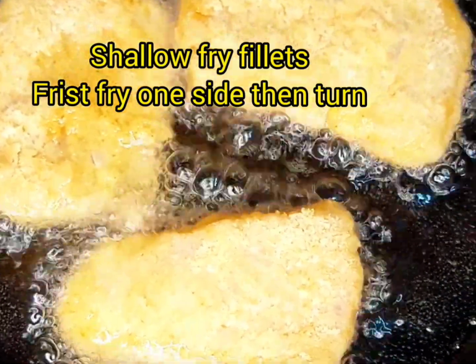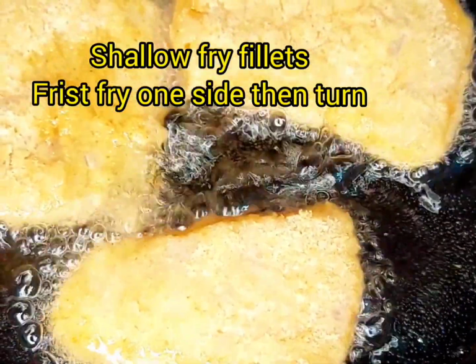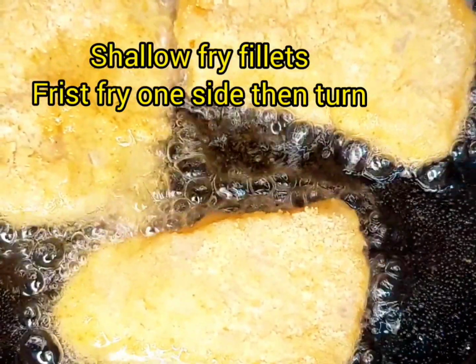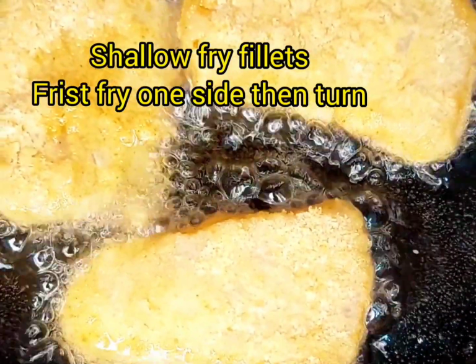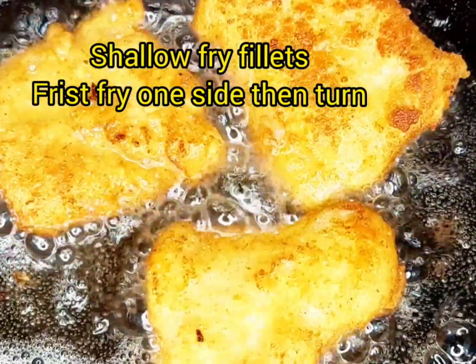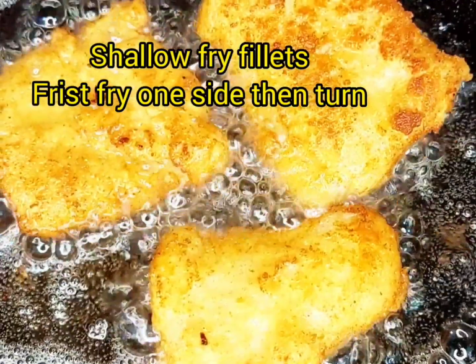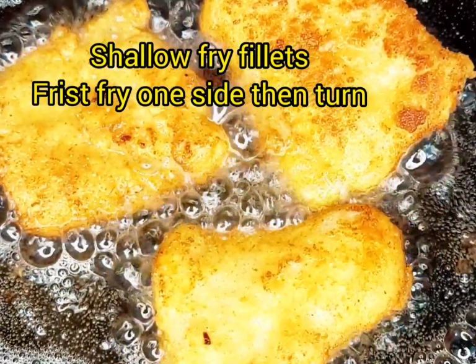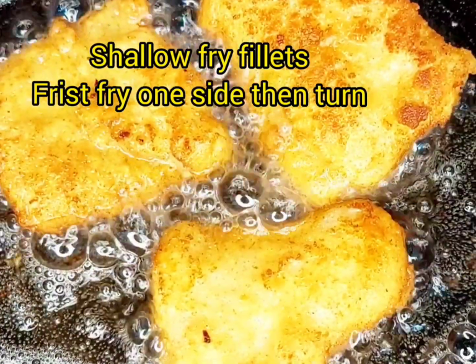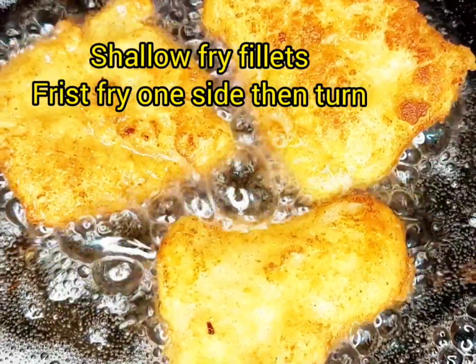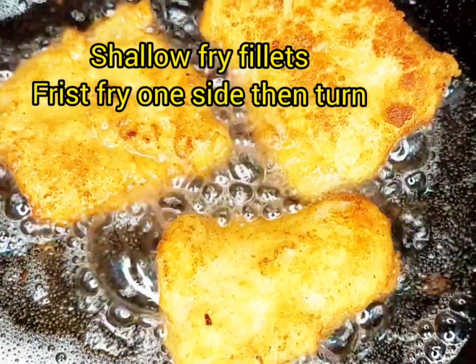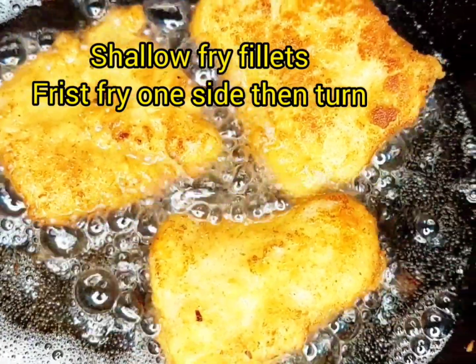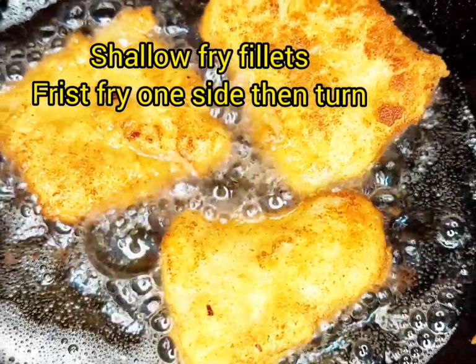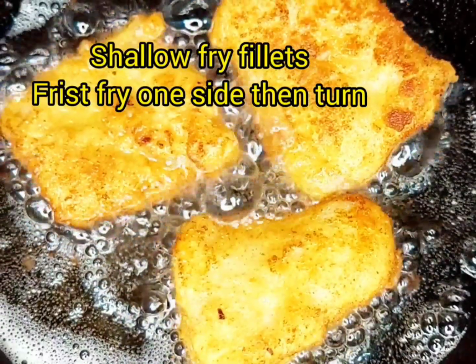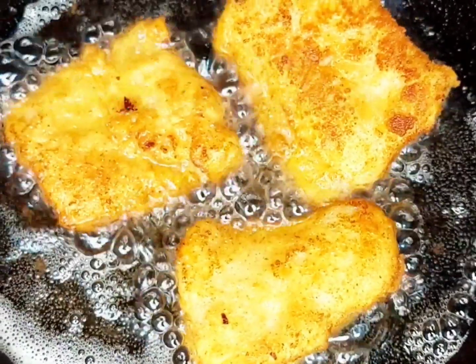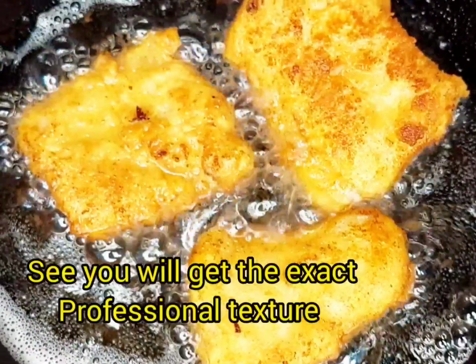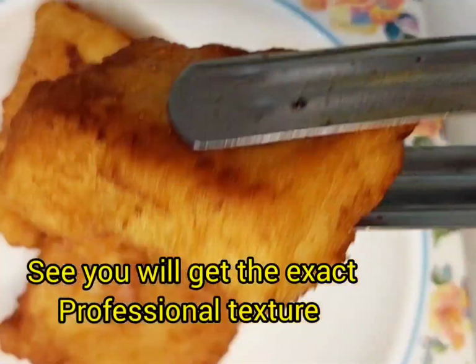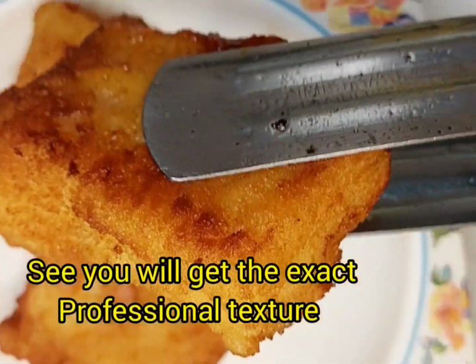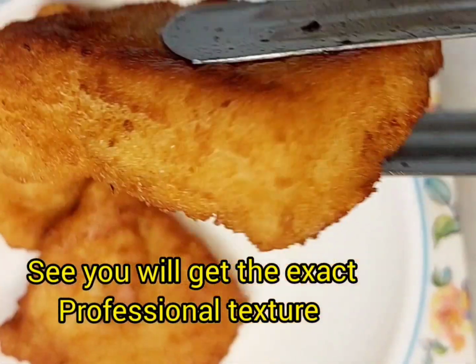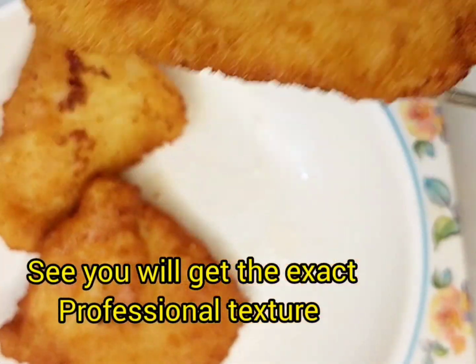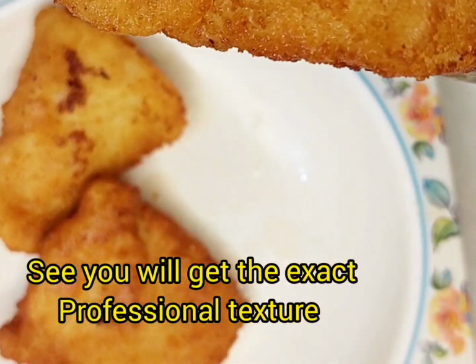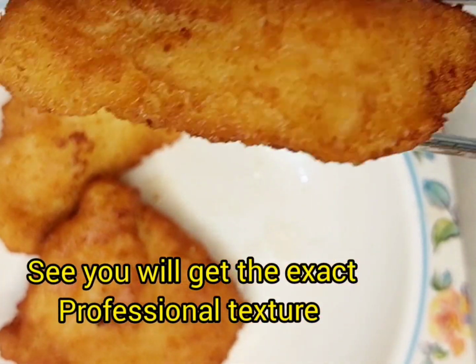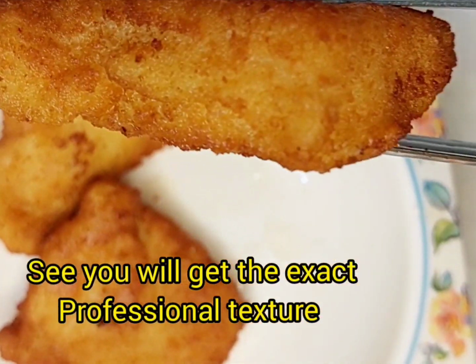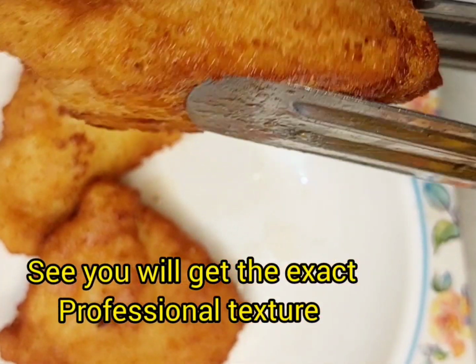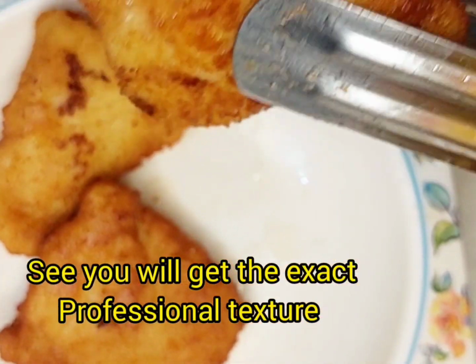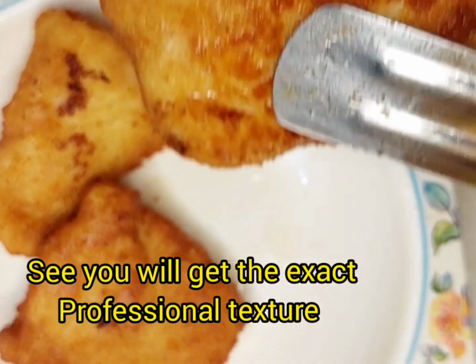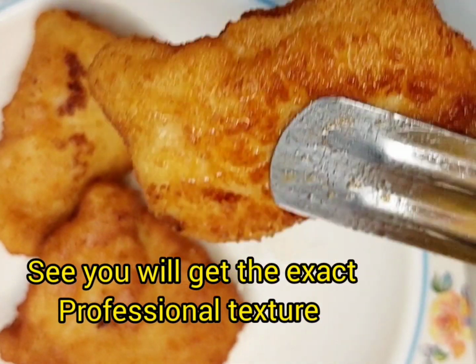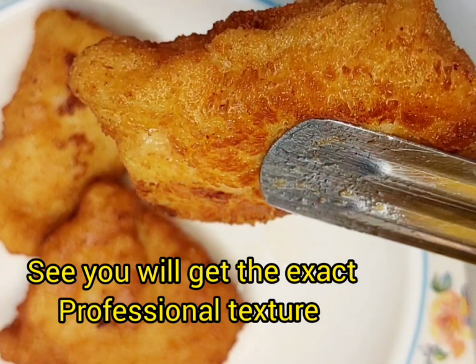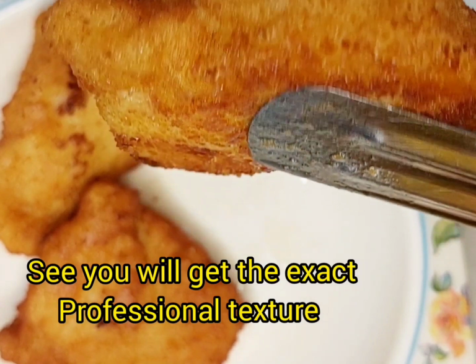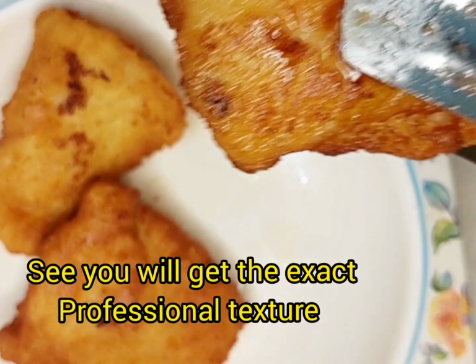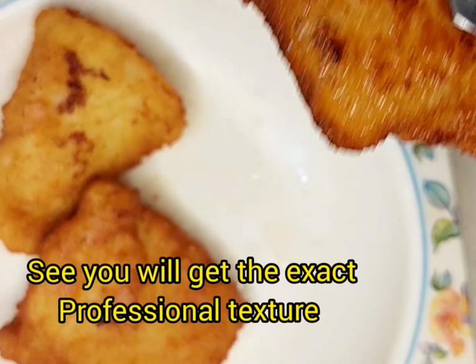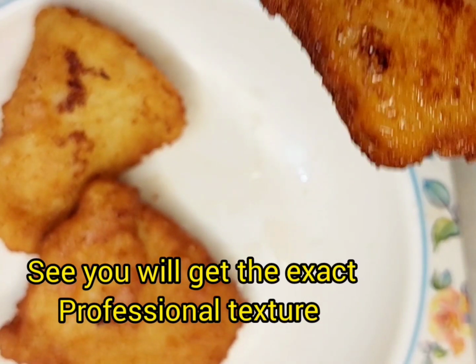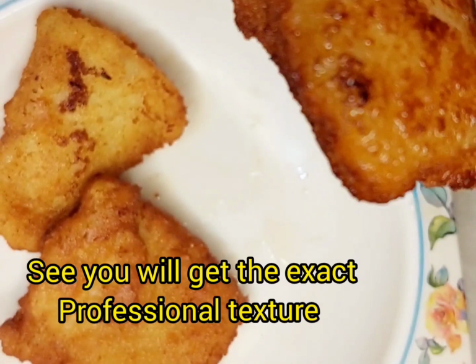You don't want to deep-fry it — shallow fry instead. It is perfectly coated and looks very good.